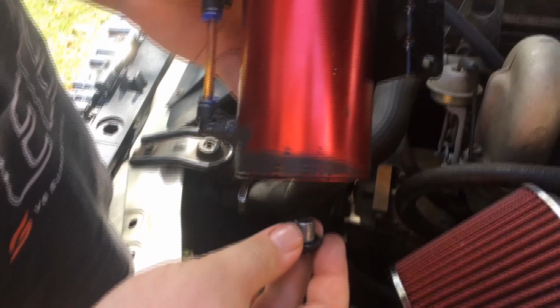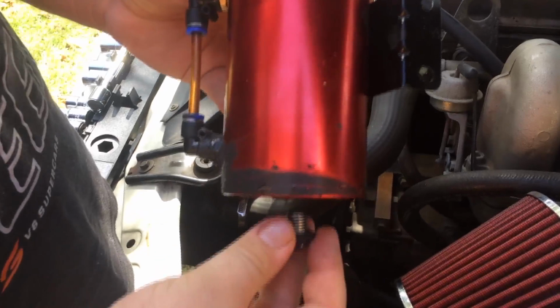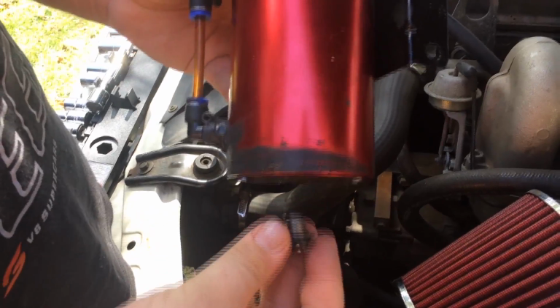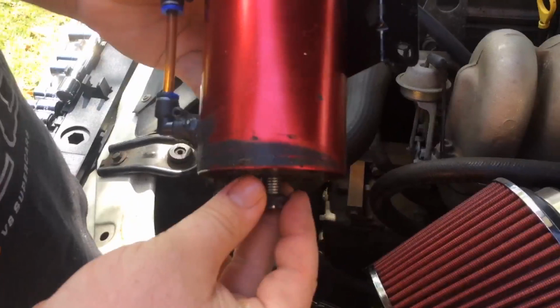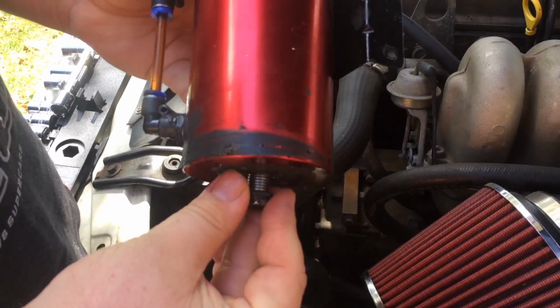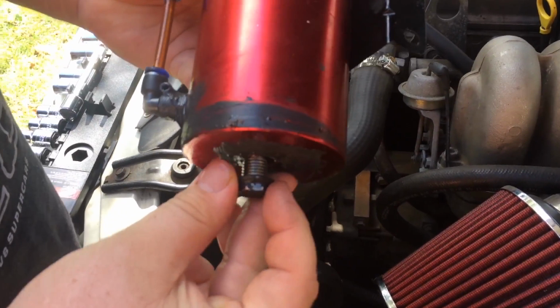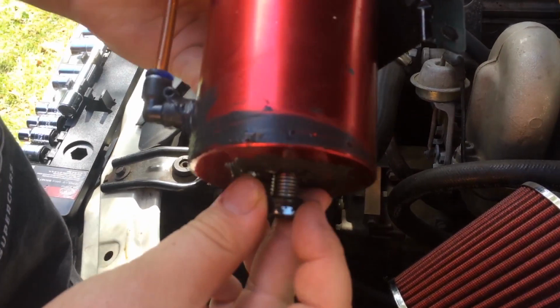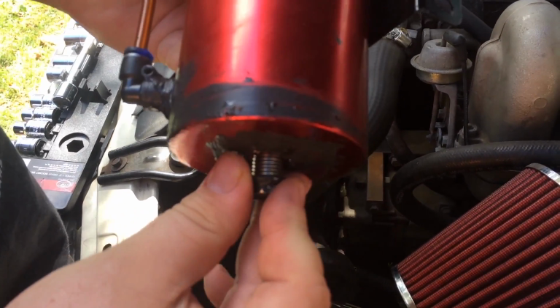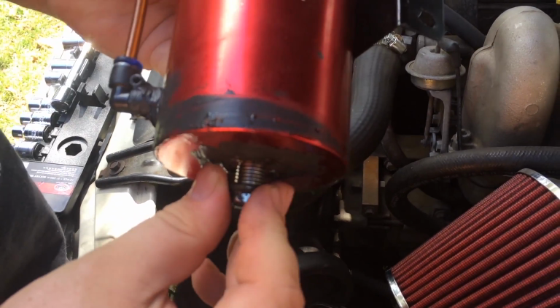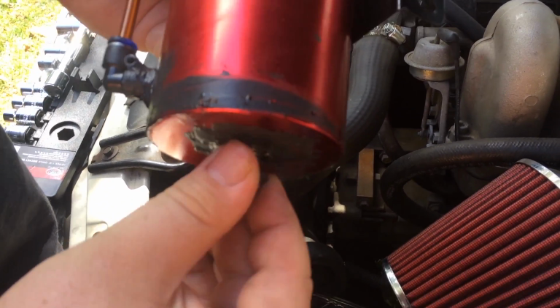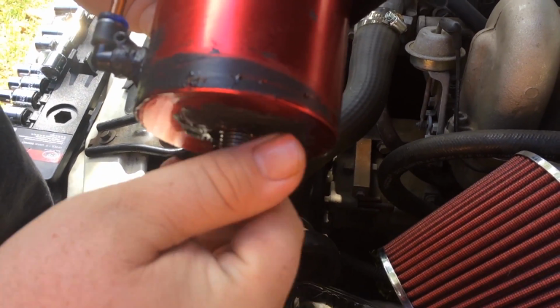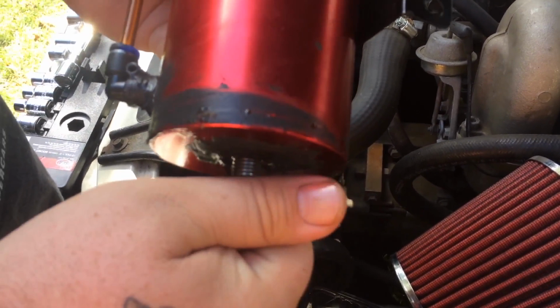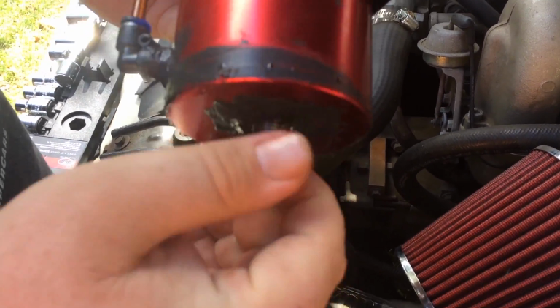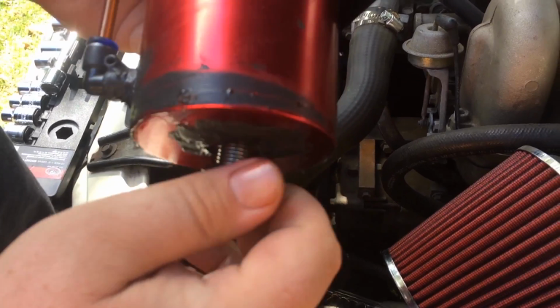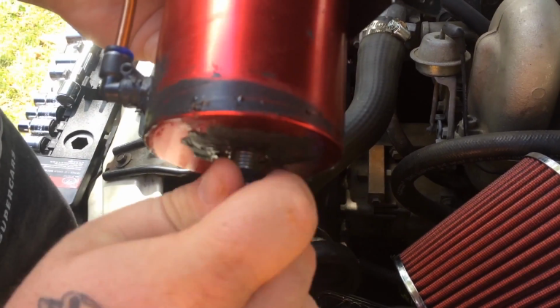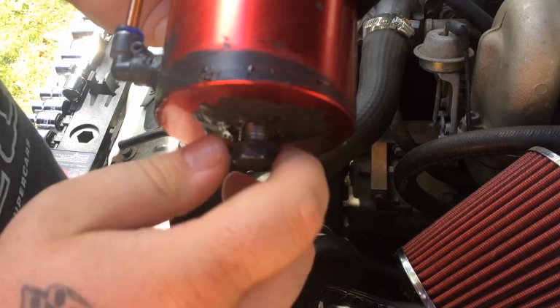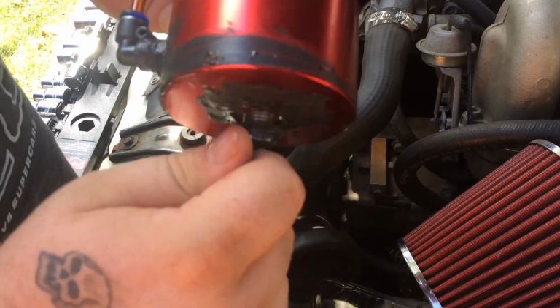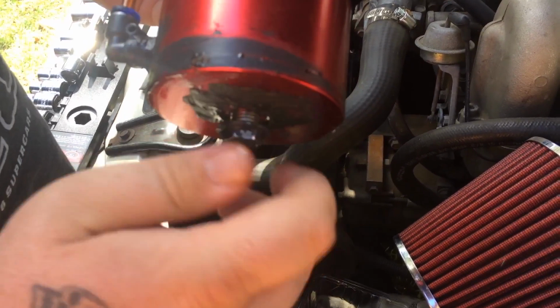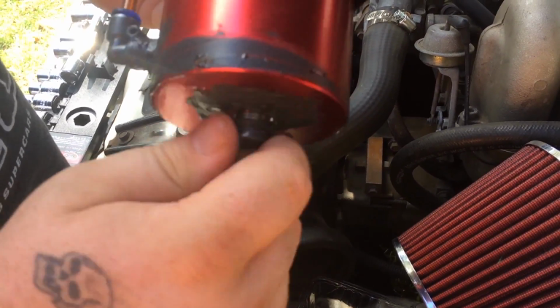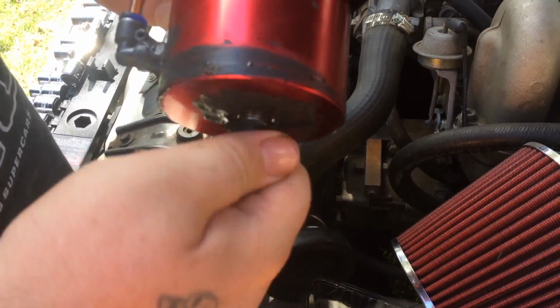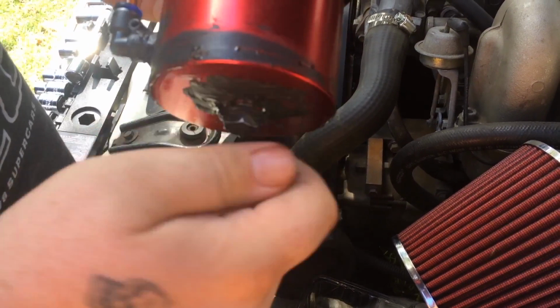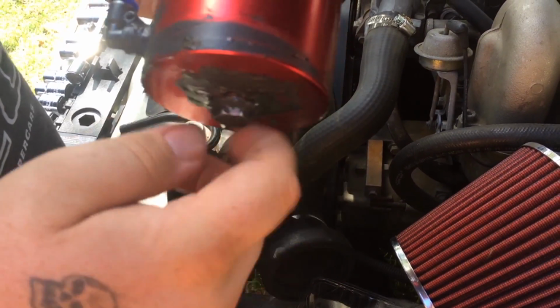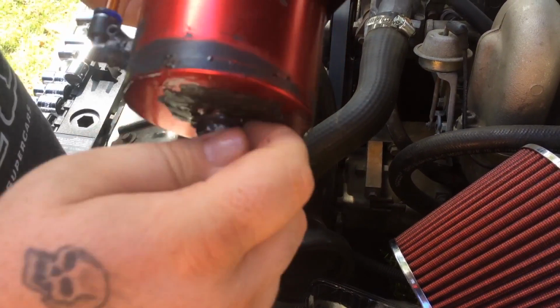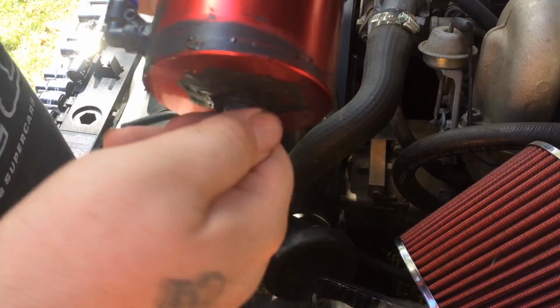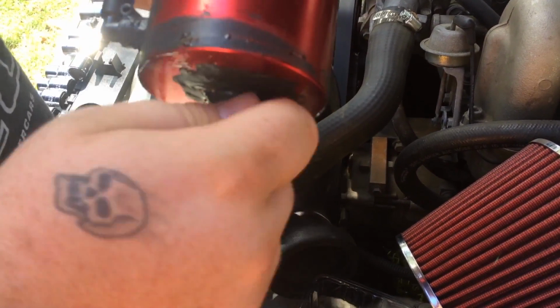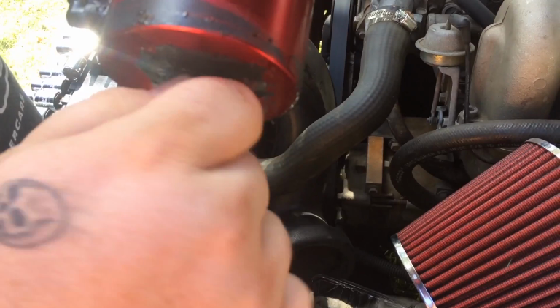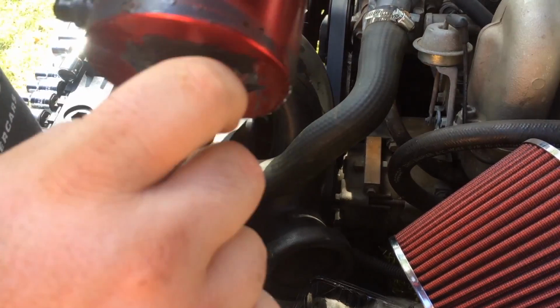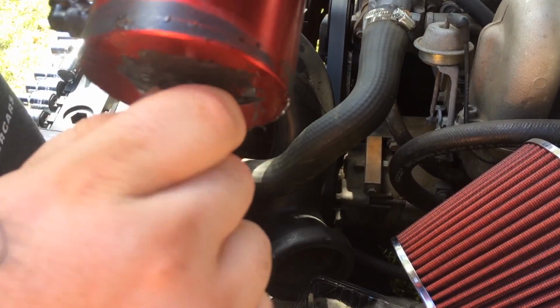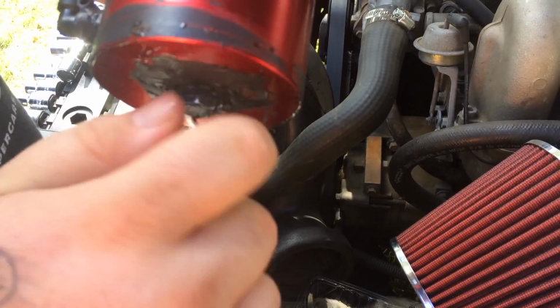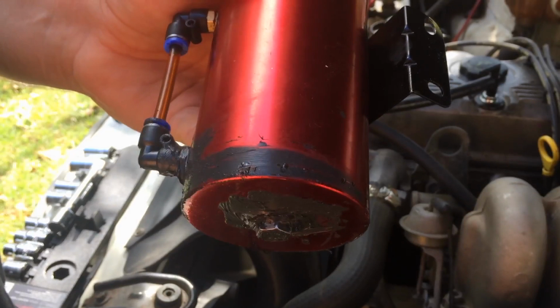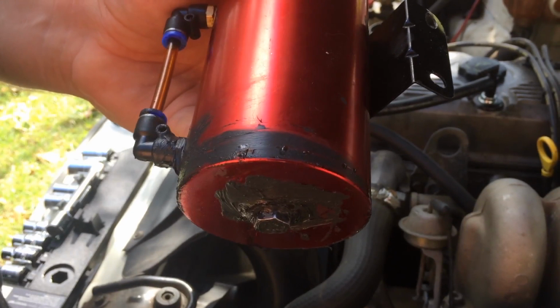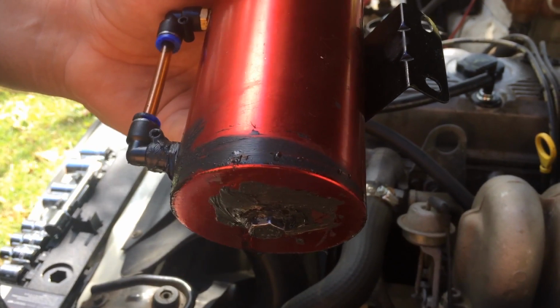Once it's finished draining, you just want to put the nut back in and tighten it back up. And that's all there is to it.